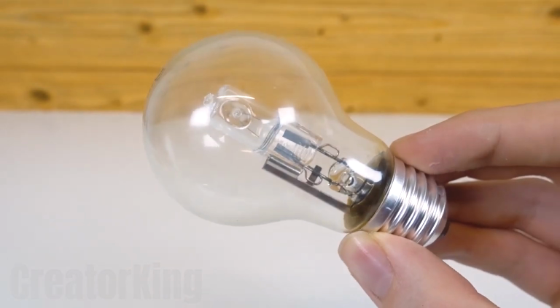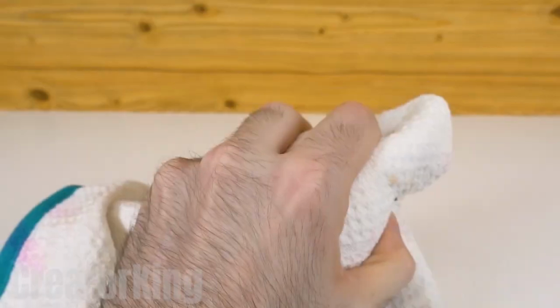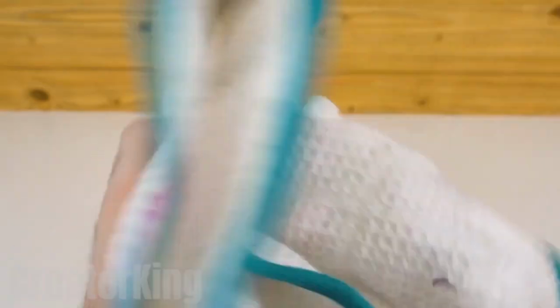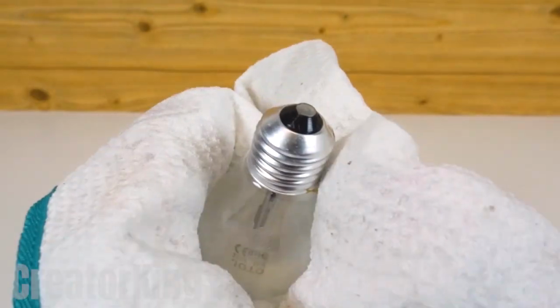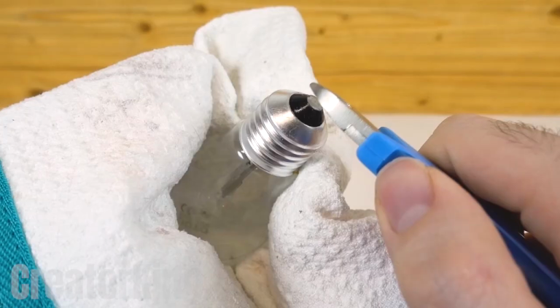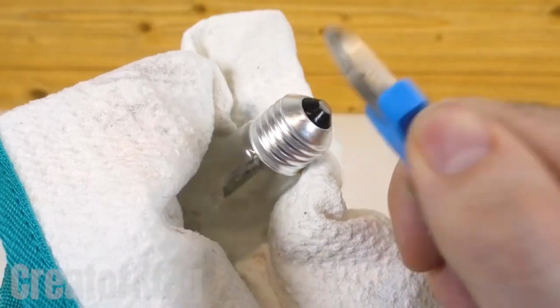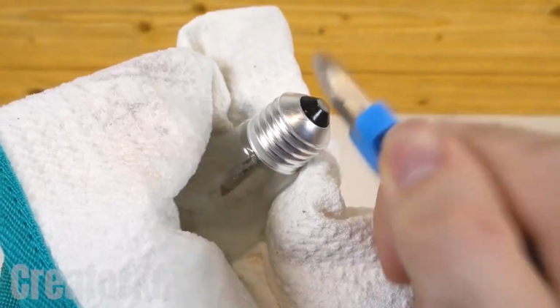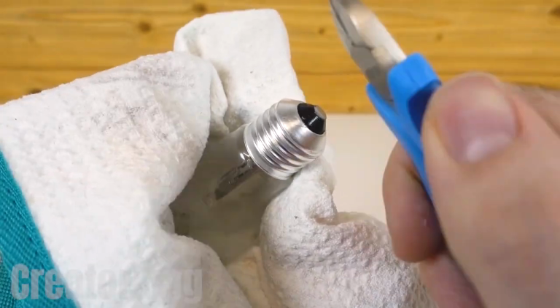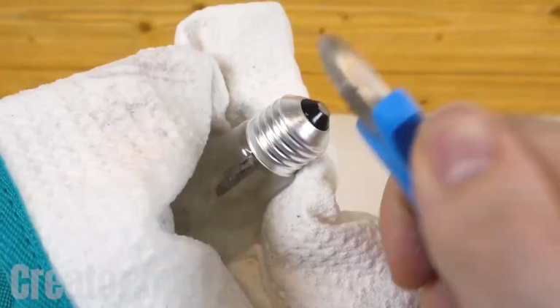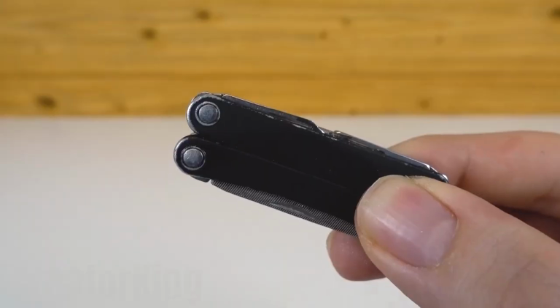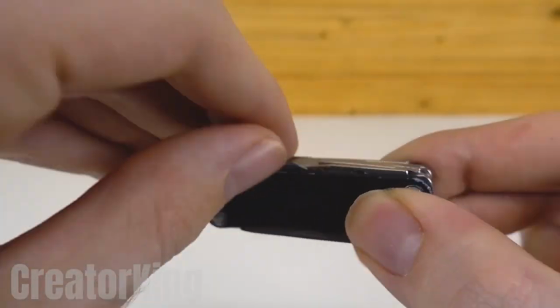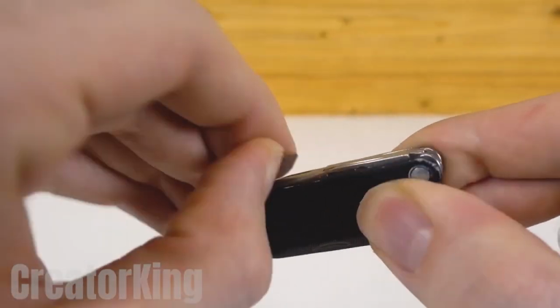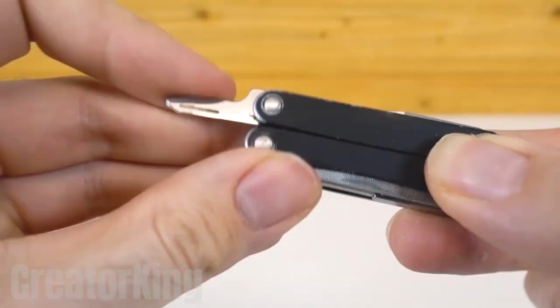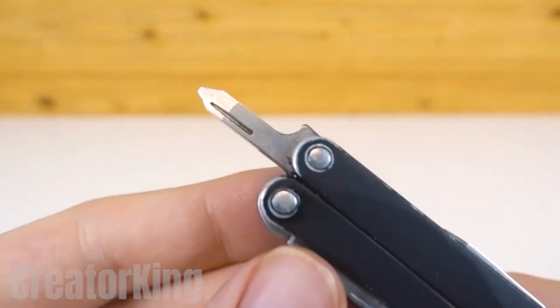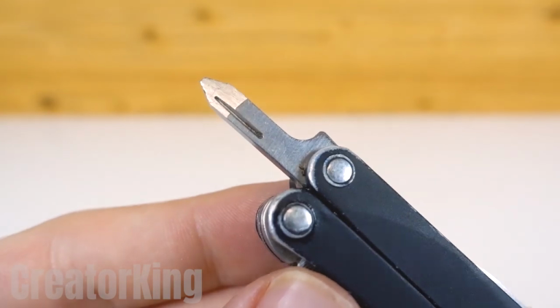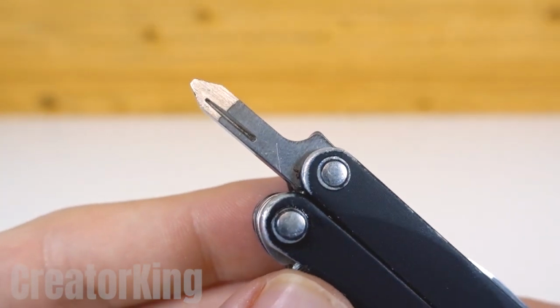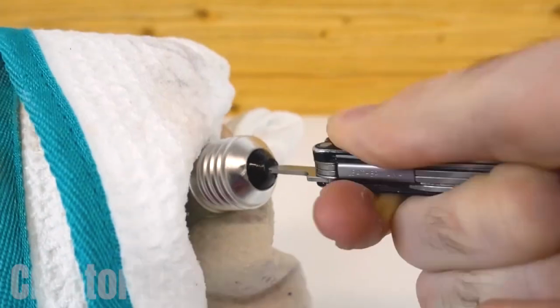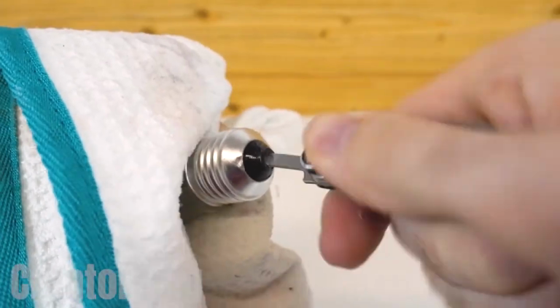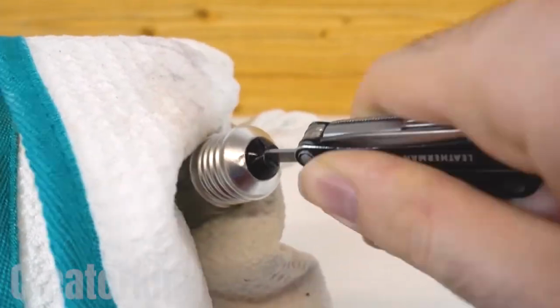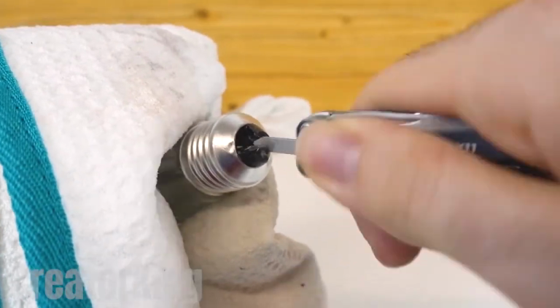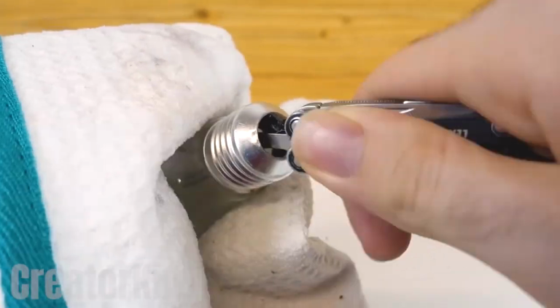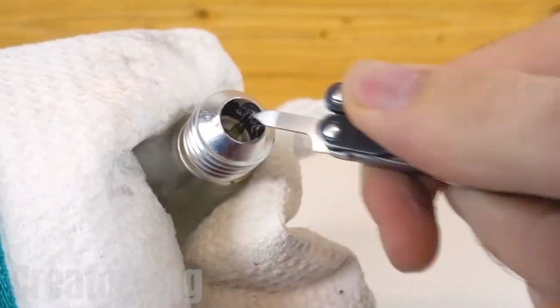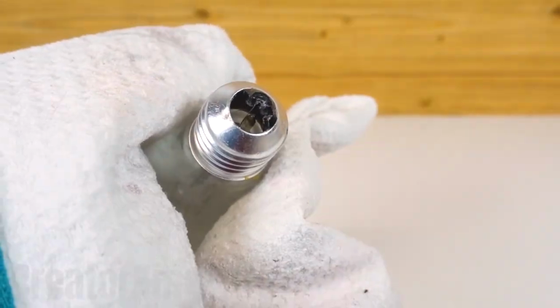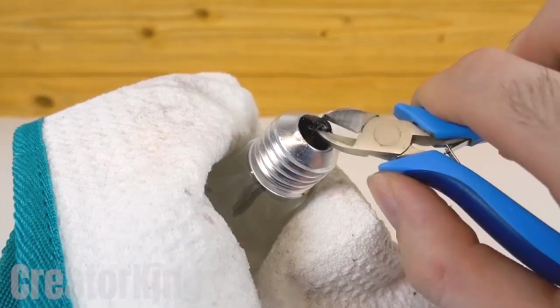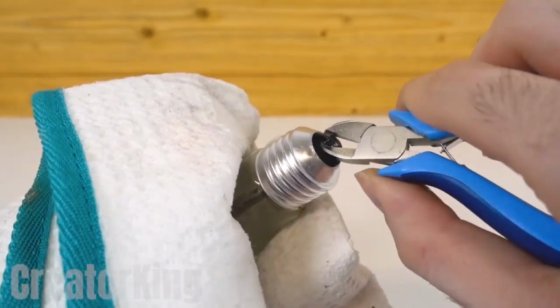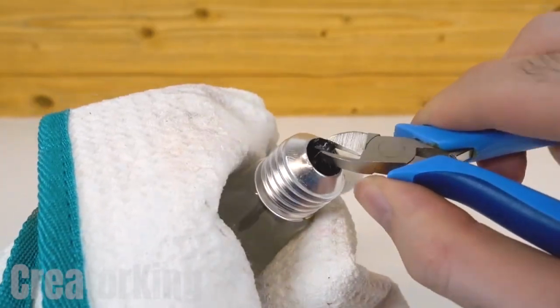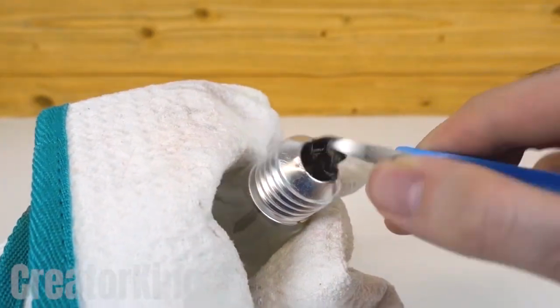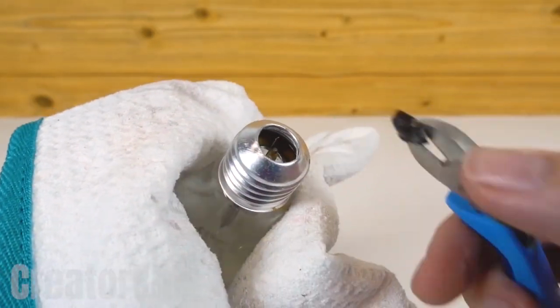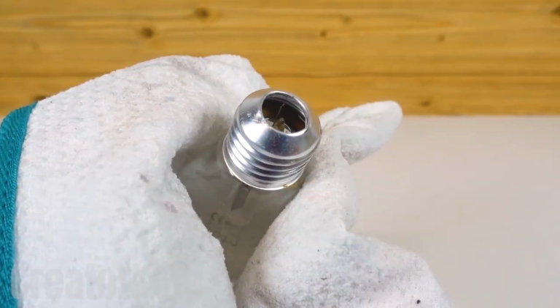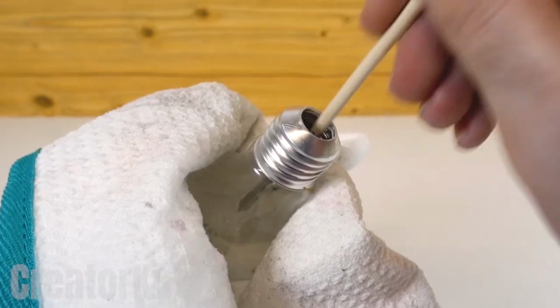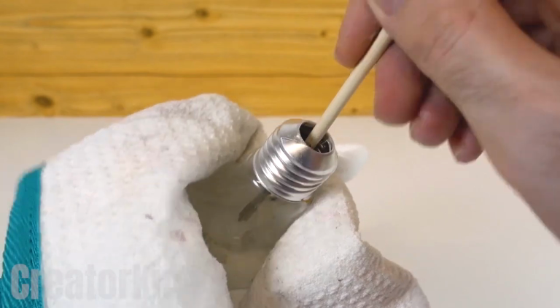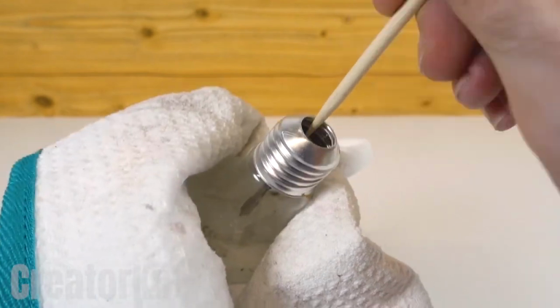Wrap the light bulb in a cloth to protect ourselves in case we break it. With the tool of your choice, break the flat black end of the bulb to be able to manipulate its interior.